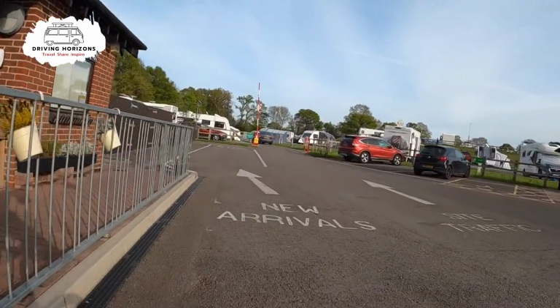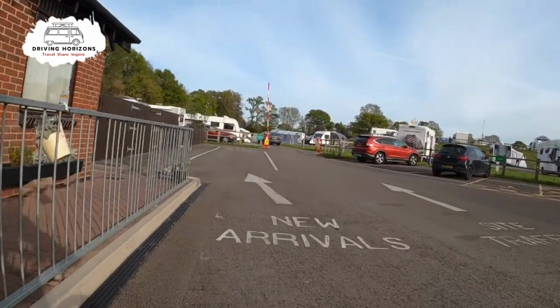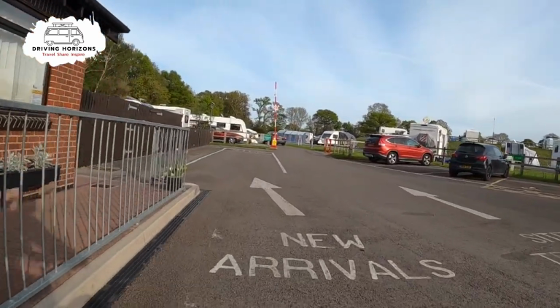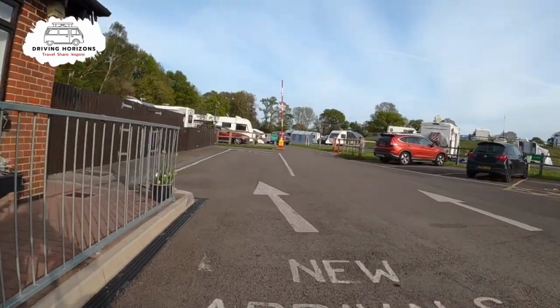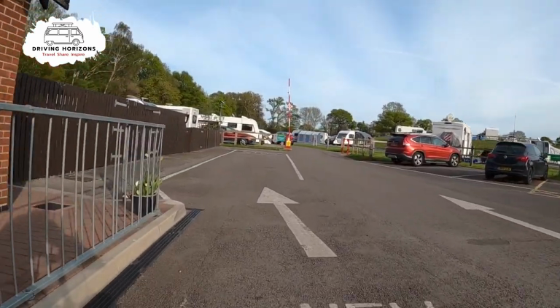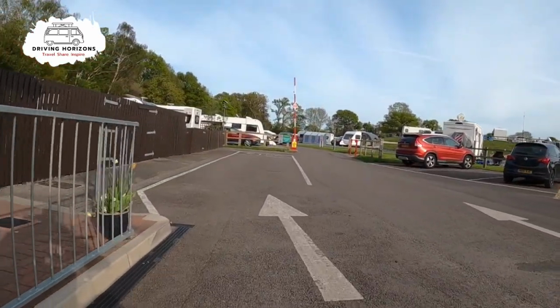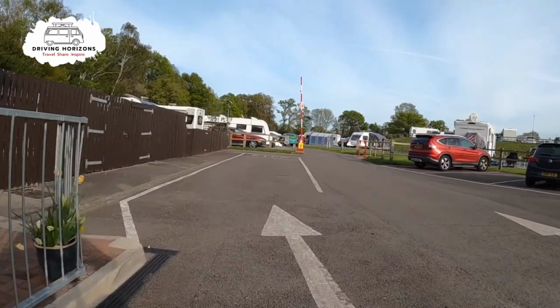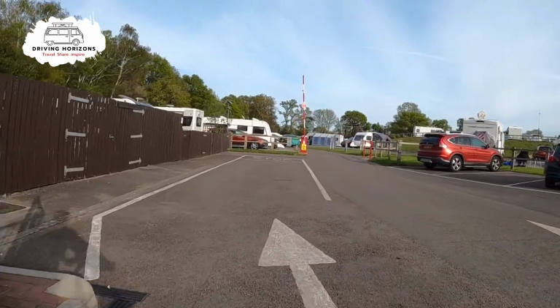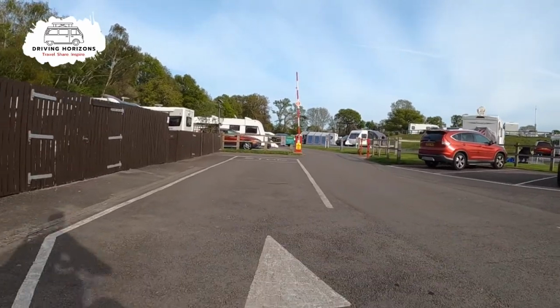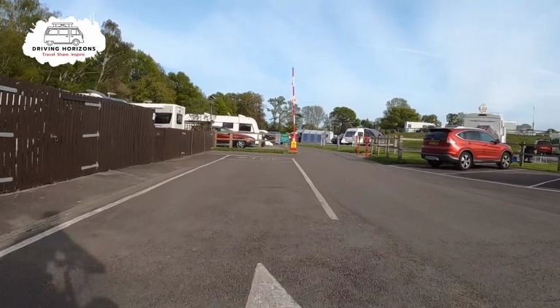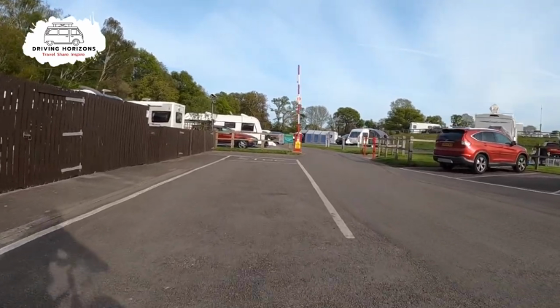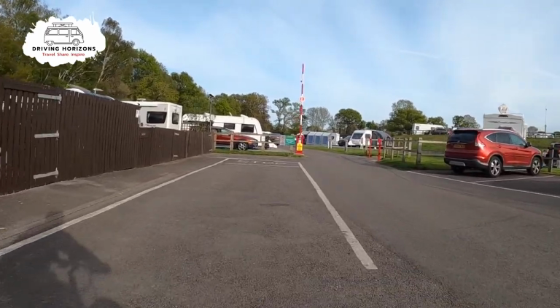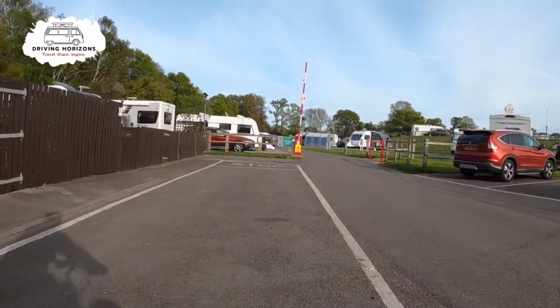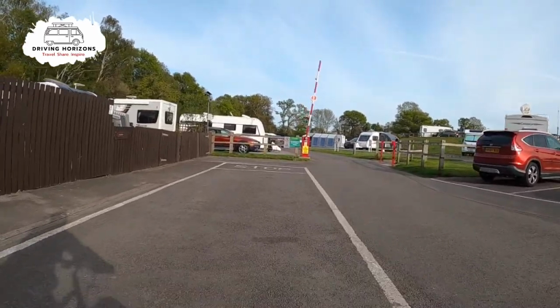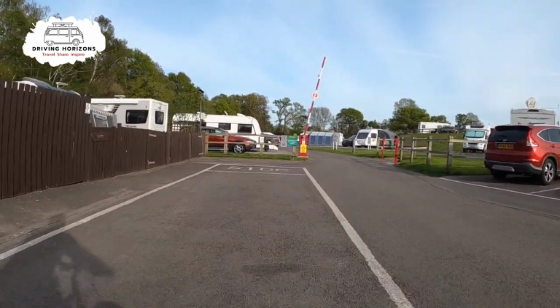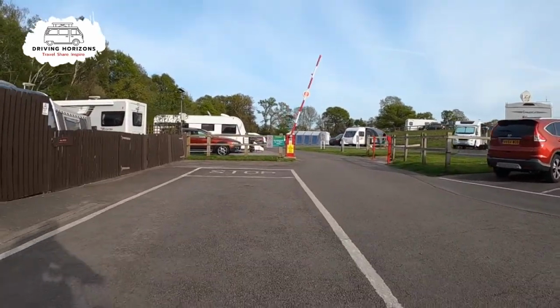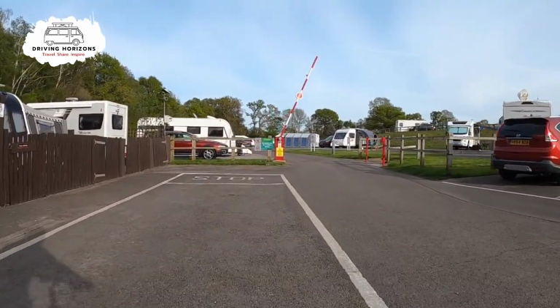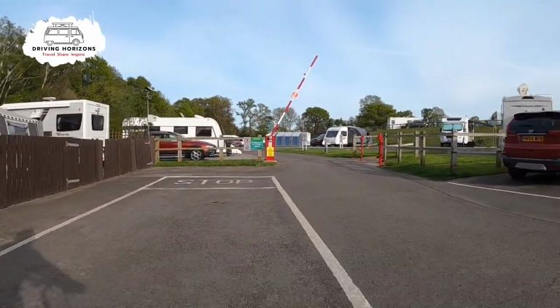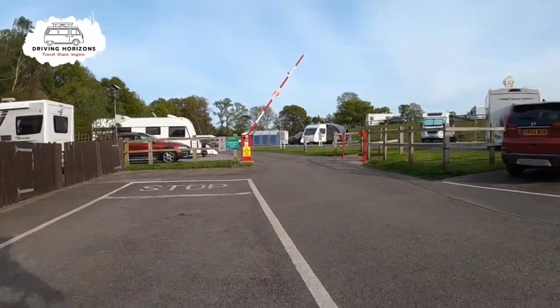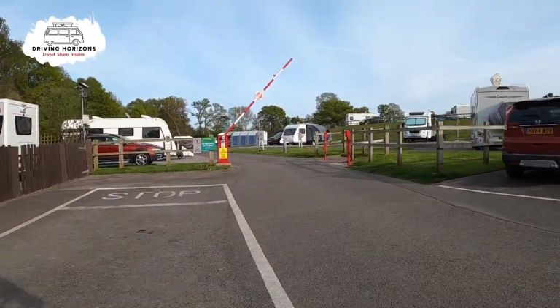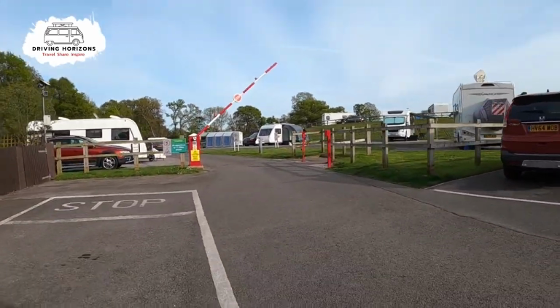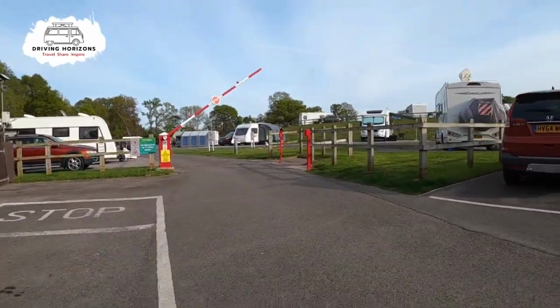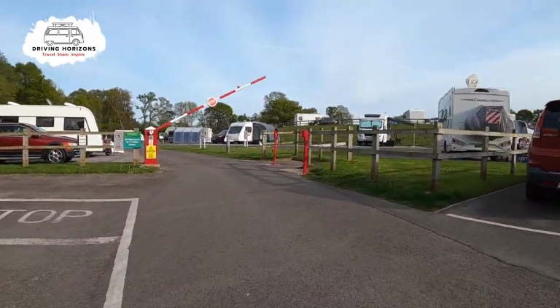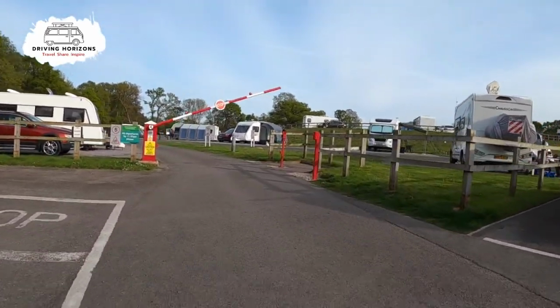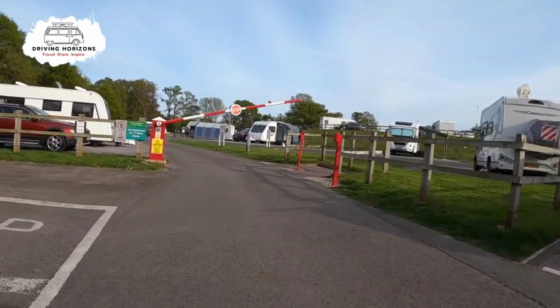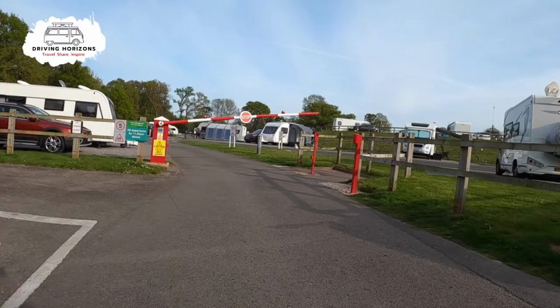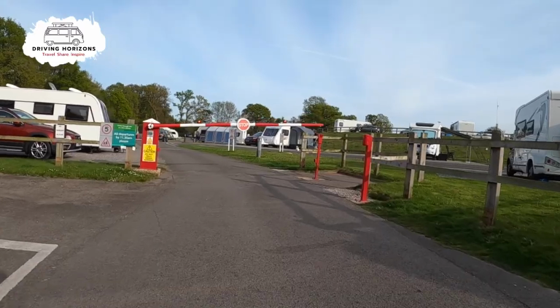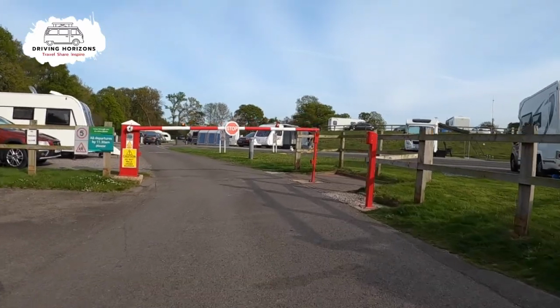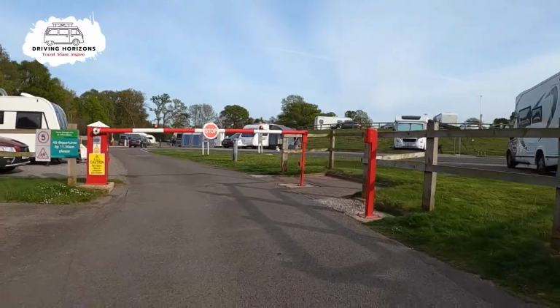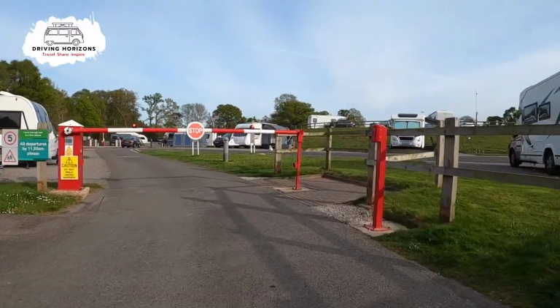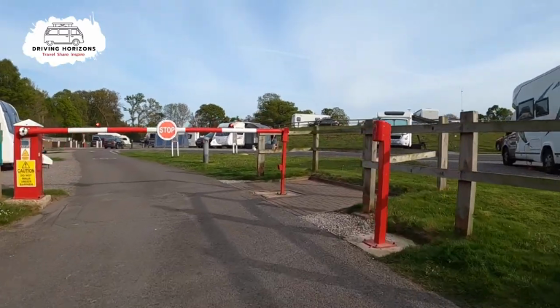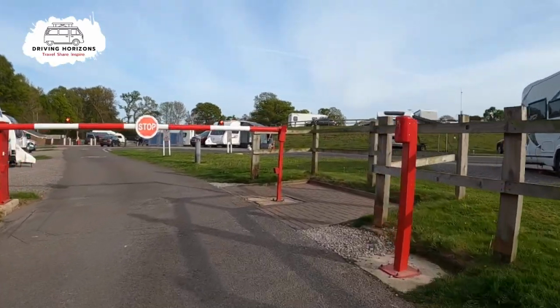As it's a slightly larger site, we are going to do a quick tour of the site on a bike just to make it a bit quicker.